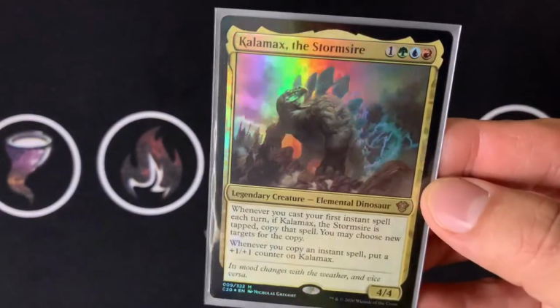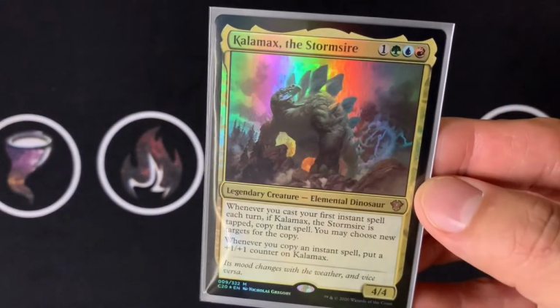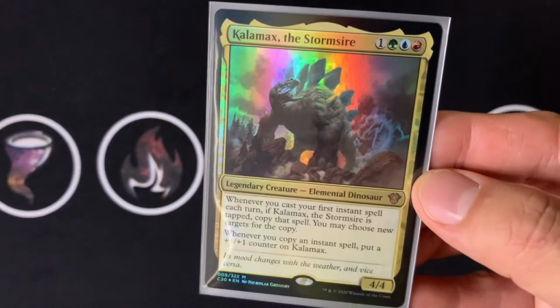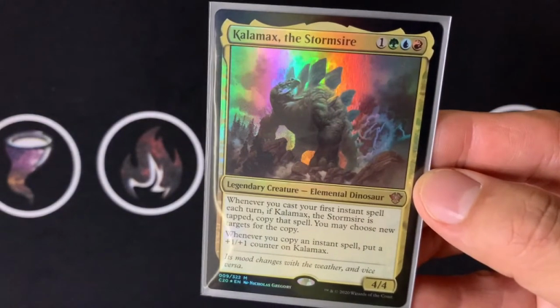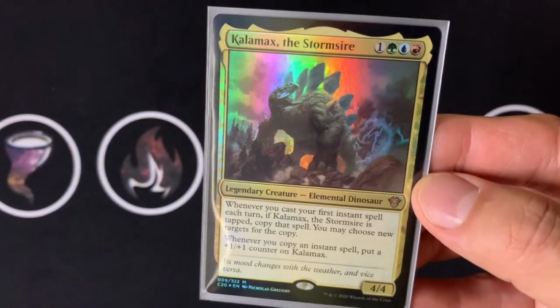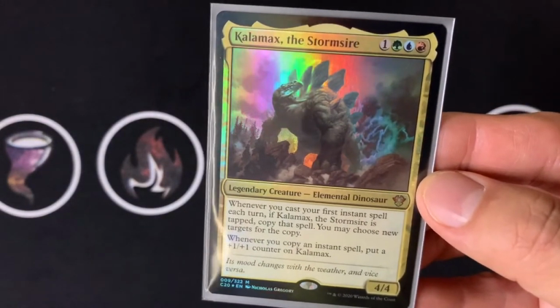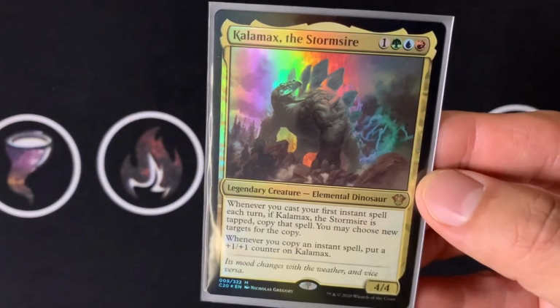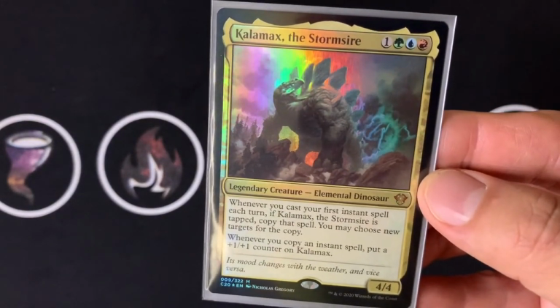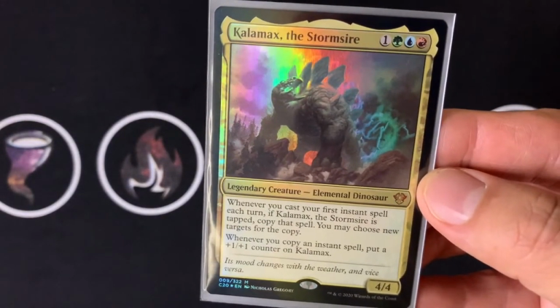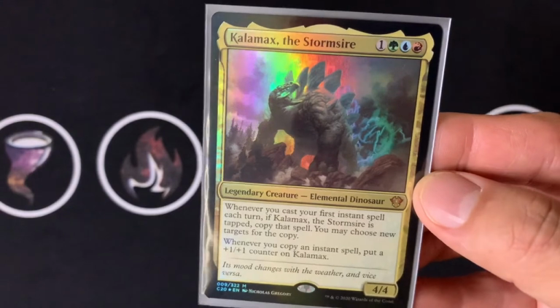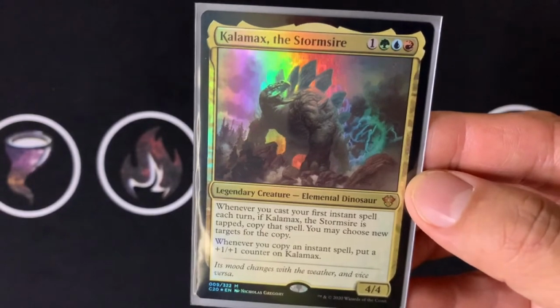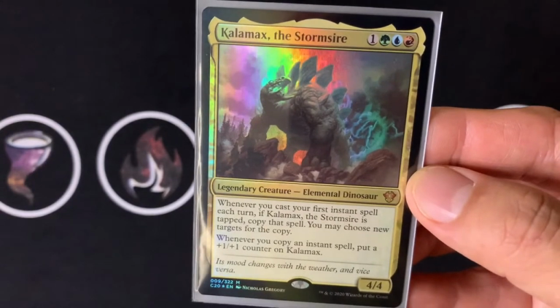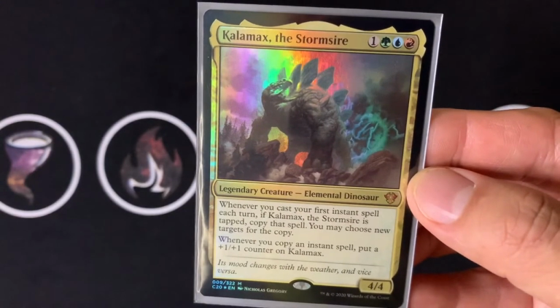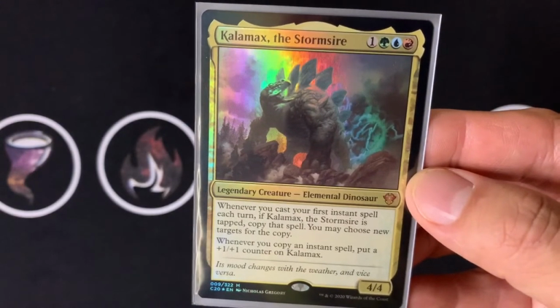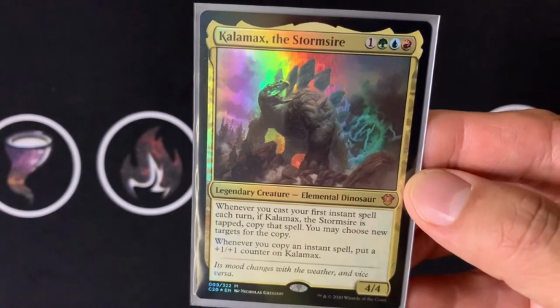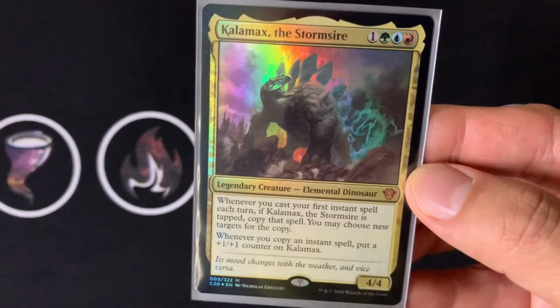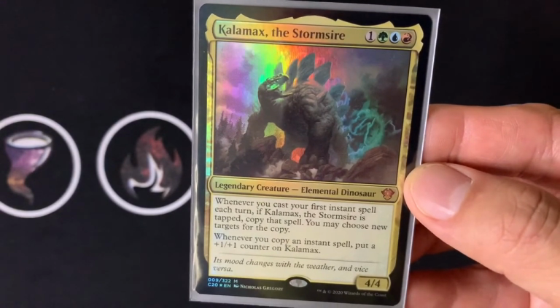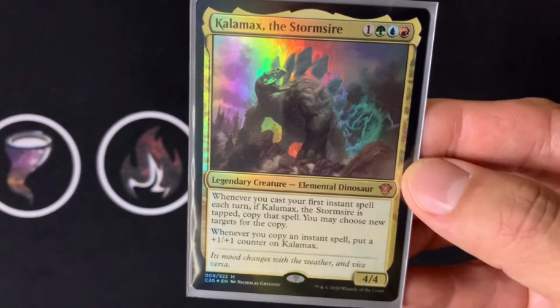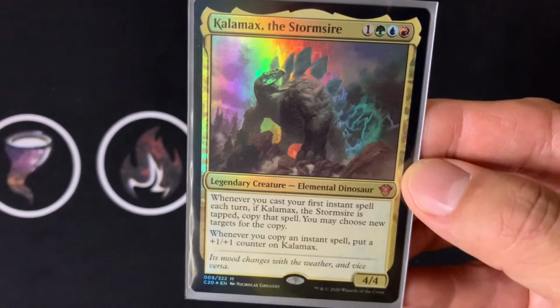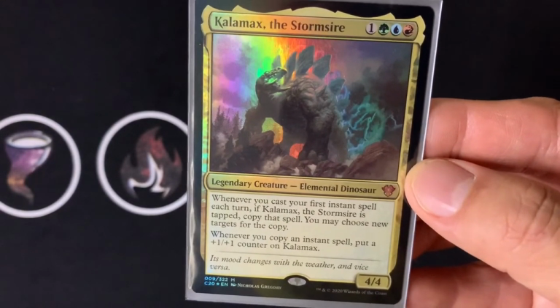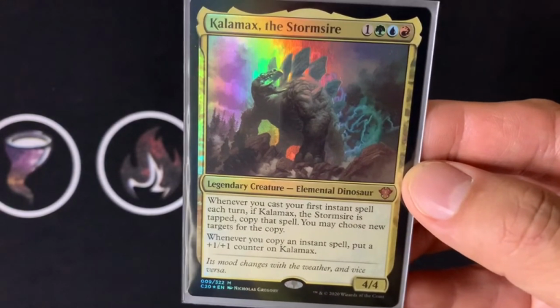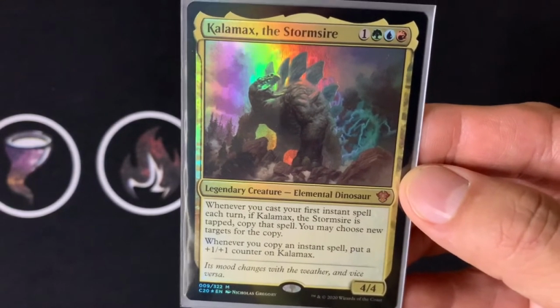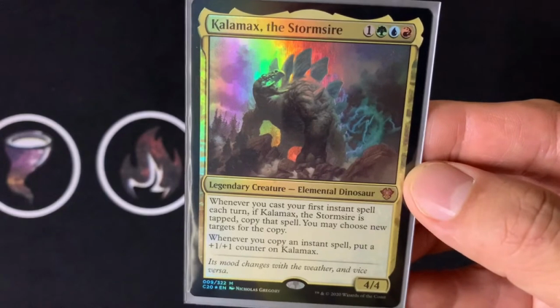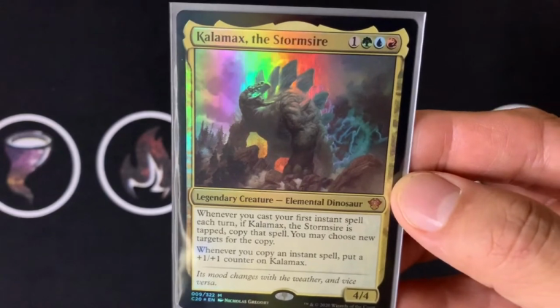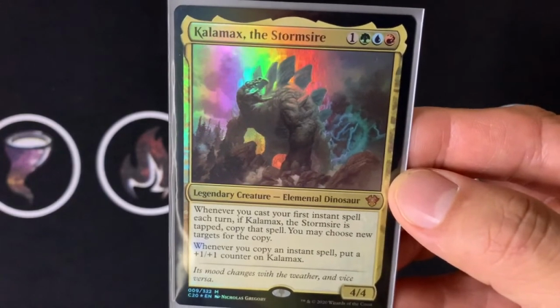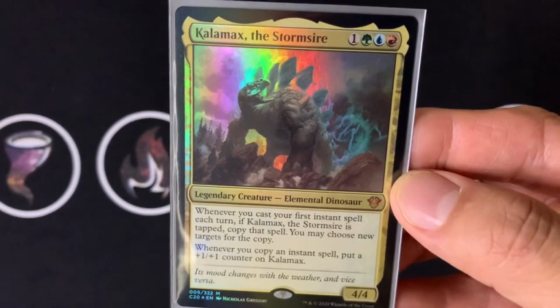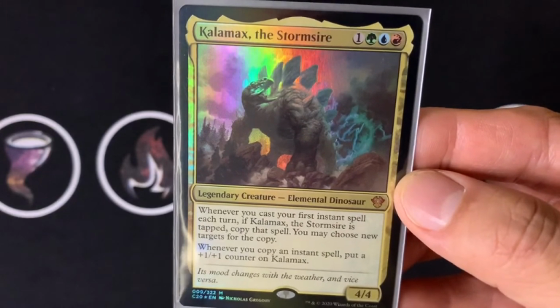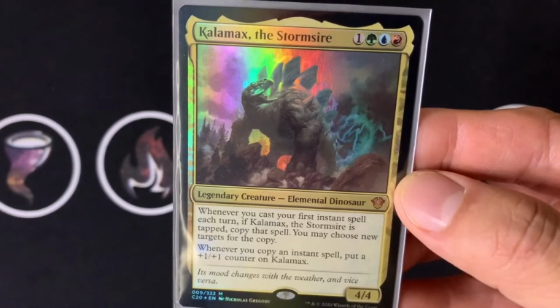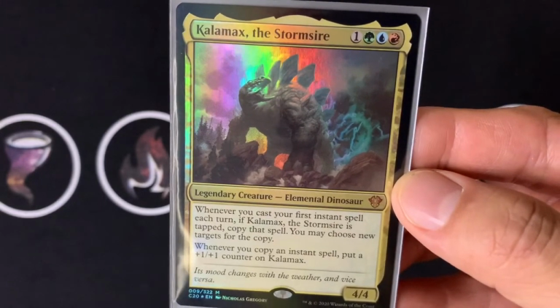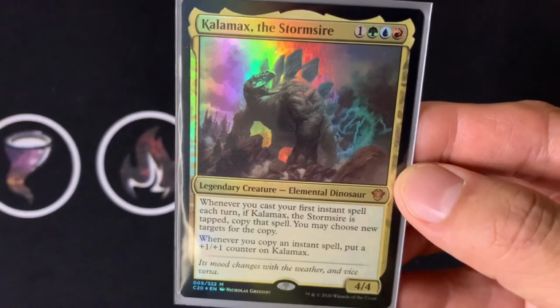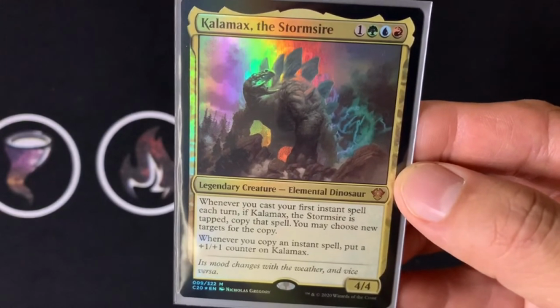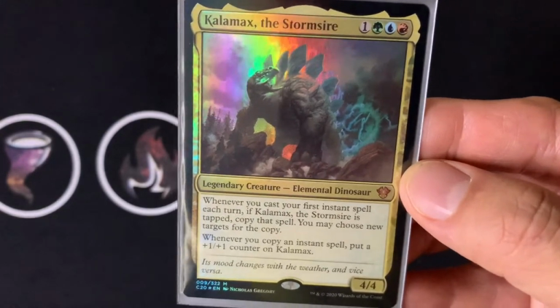What Kalamax does is: whenever you cast your first instant spell each turn, if Kalamax the Stormsire is tapped, copy that spell. You may choose new targets for that copy. Whenever you copy an instant spell, put a +1/+1 counter on Kalamax.